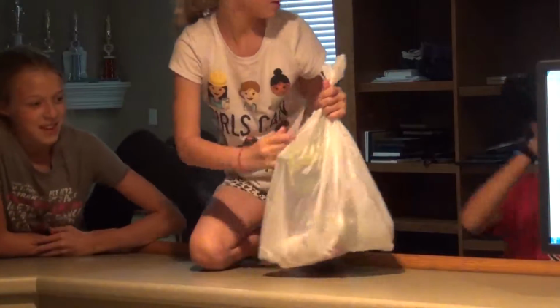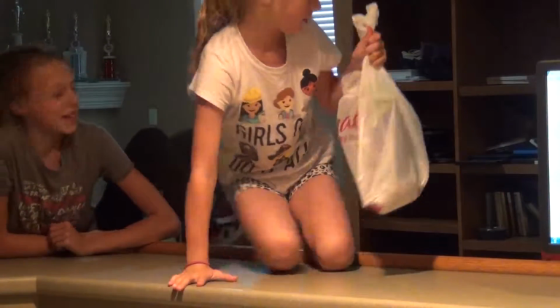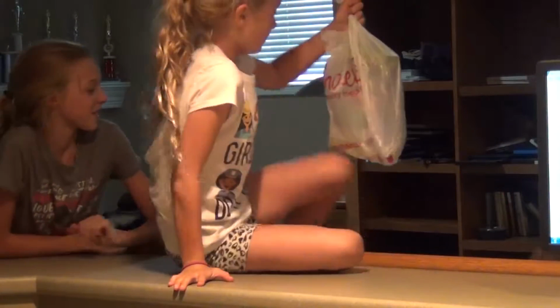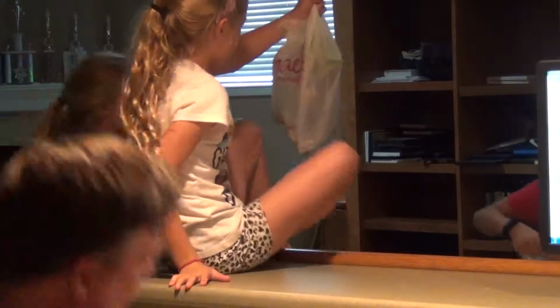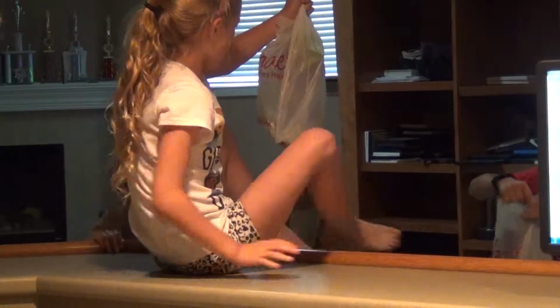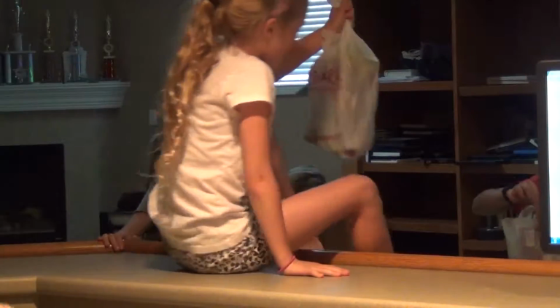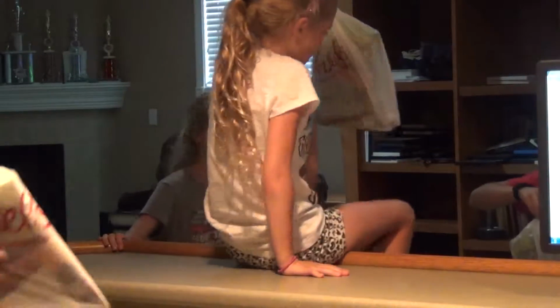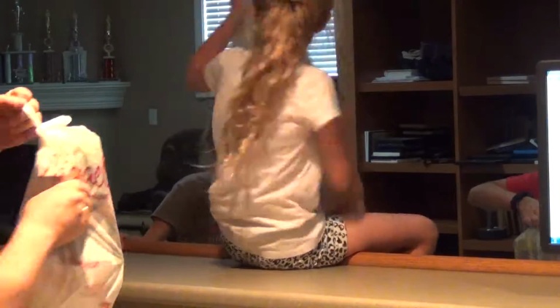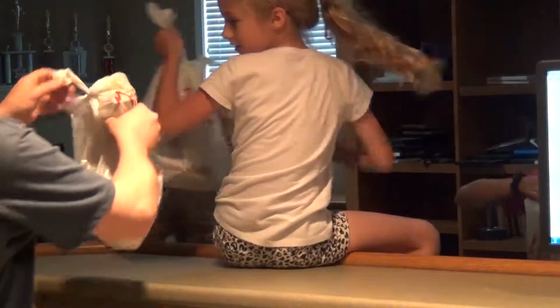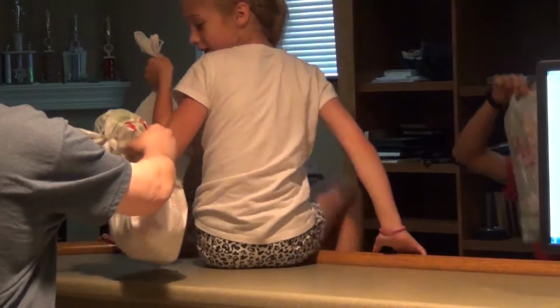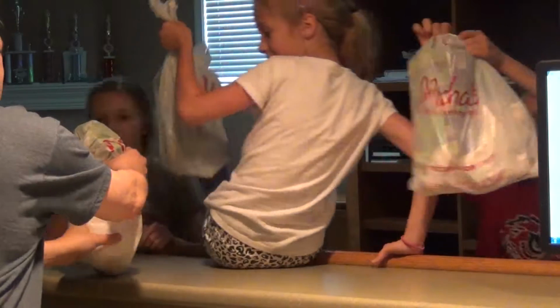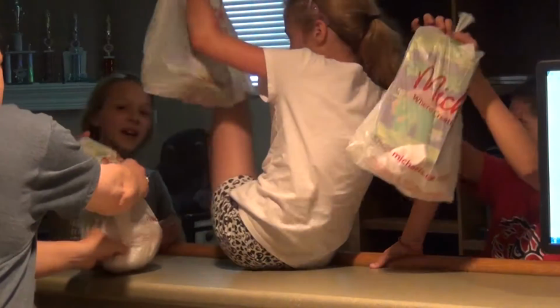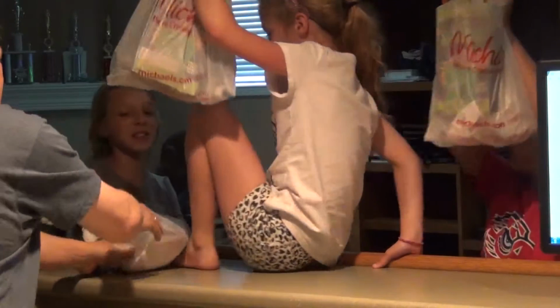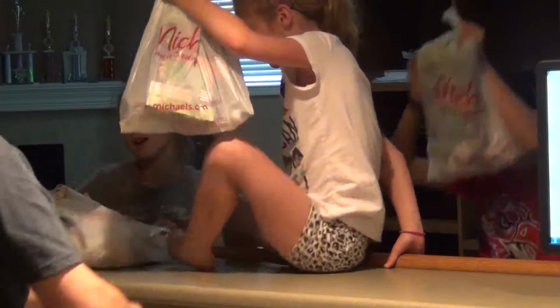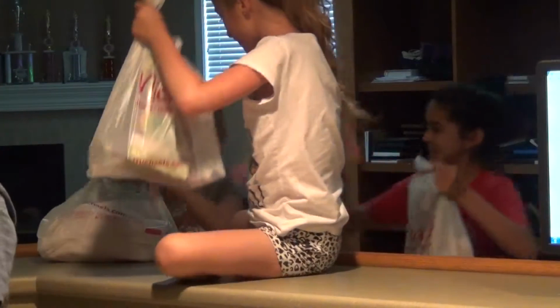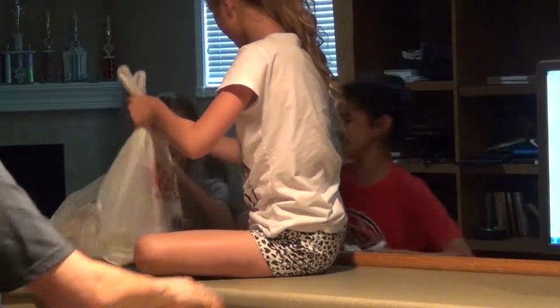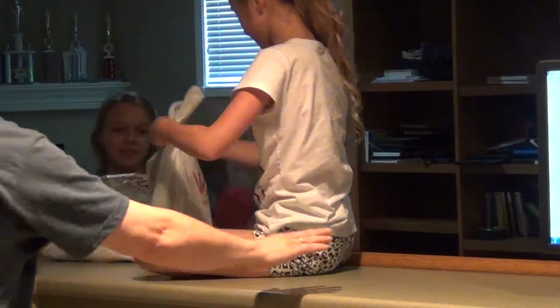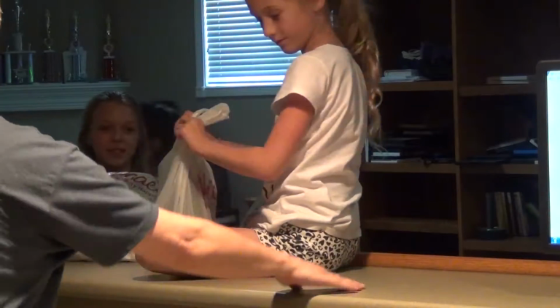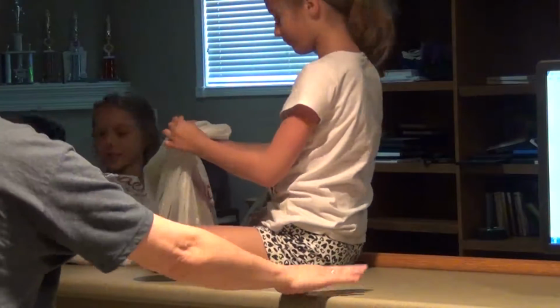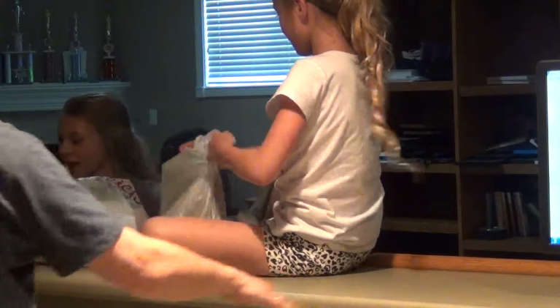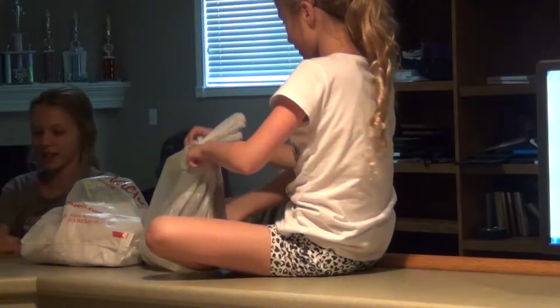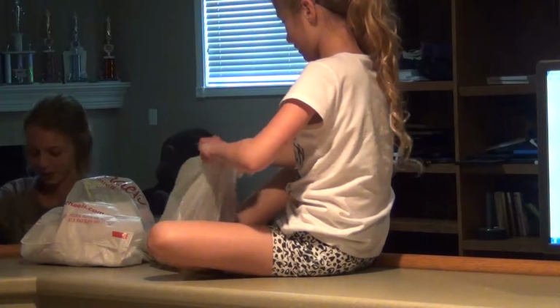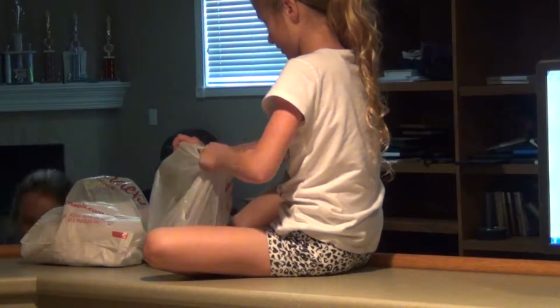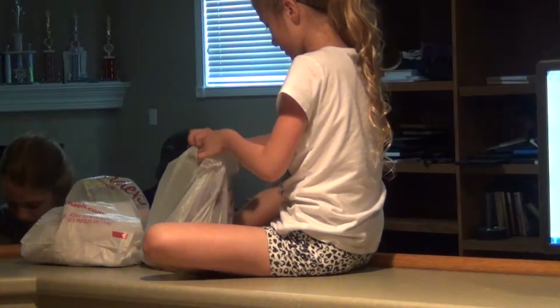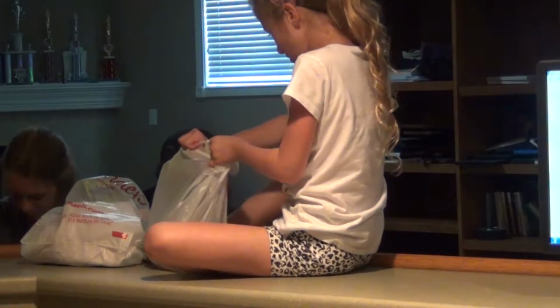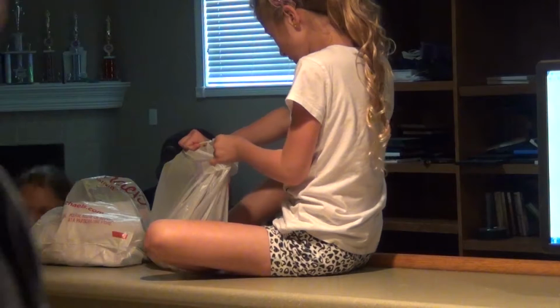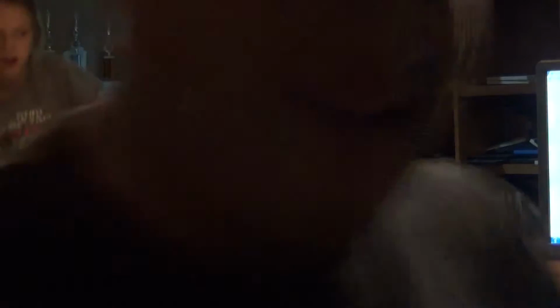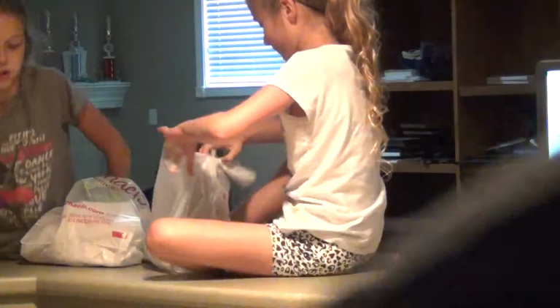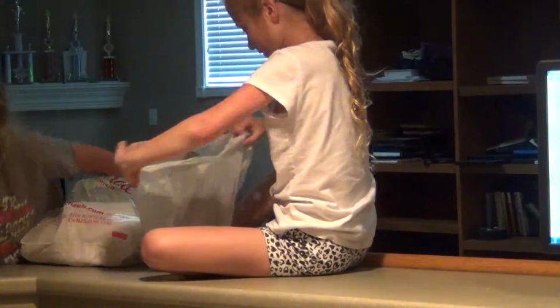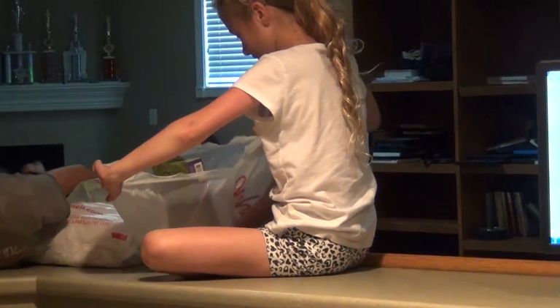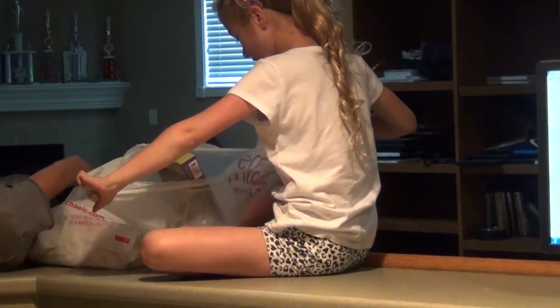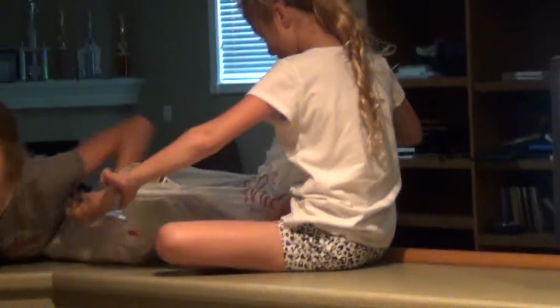Oh my gosh, what is this? You have to open it right here. Oh my gosh, it's everyone! Open it right here on the counter. Okay, we gotta go. Shut up!